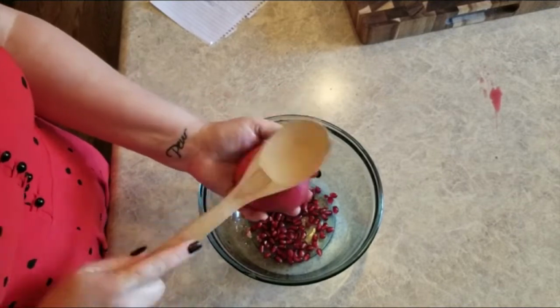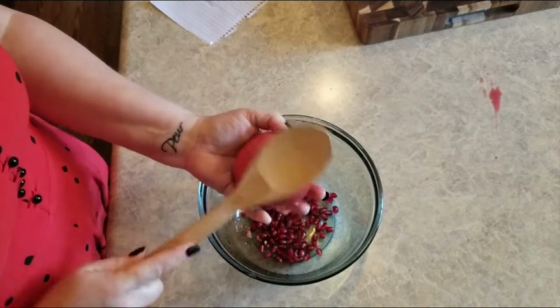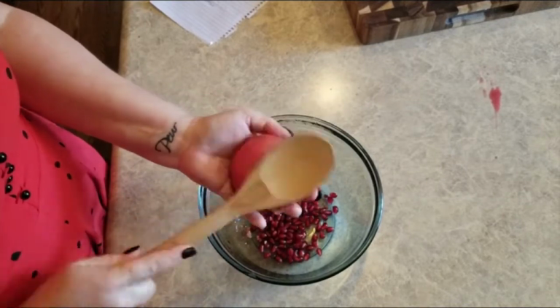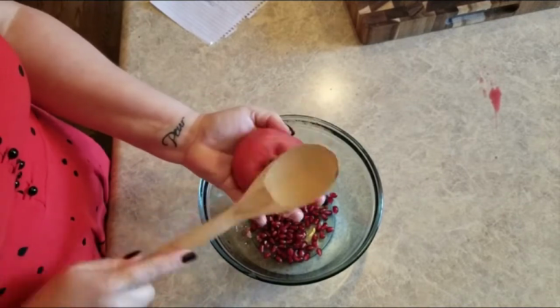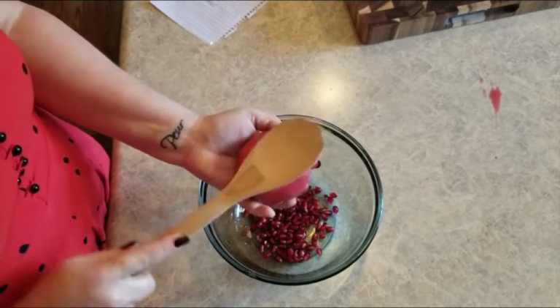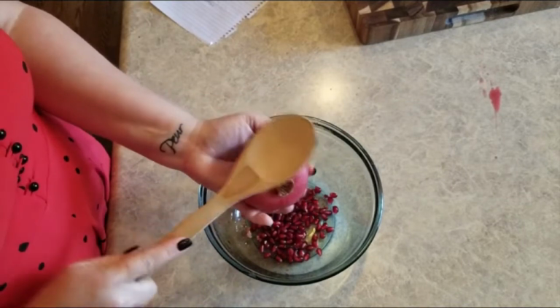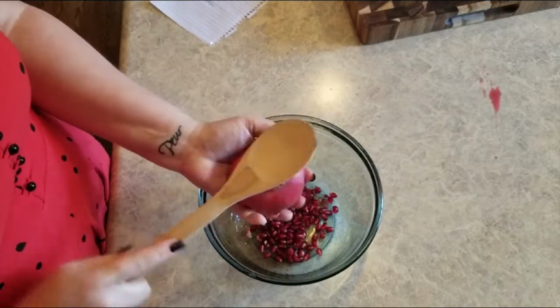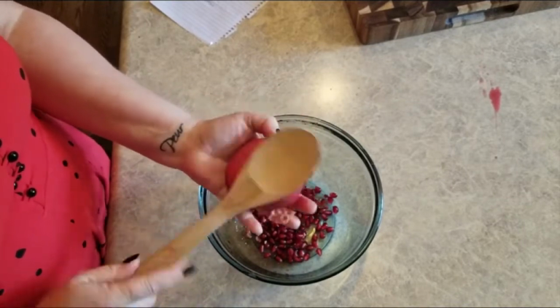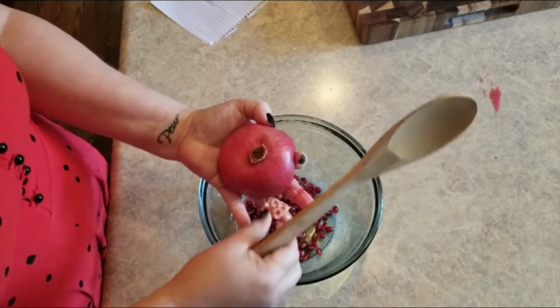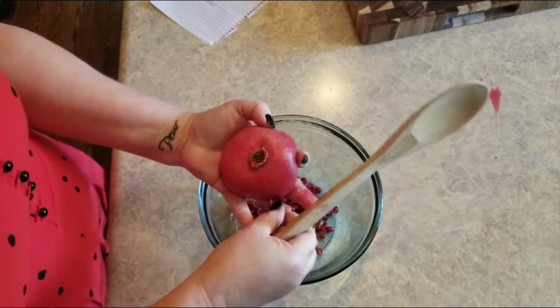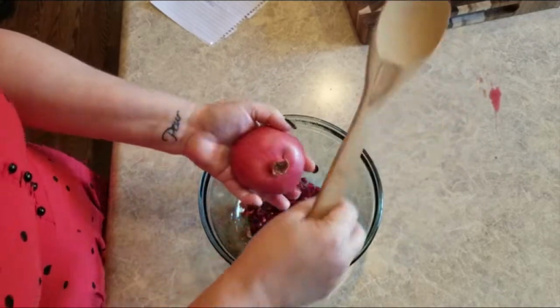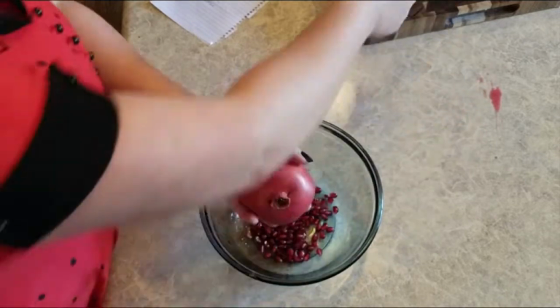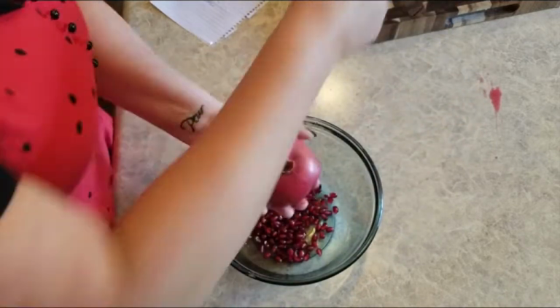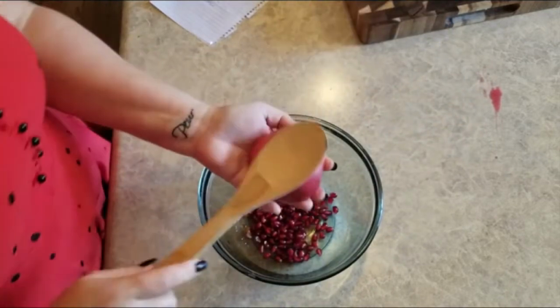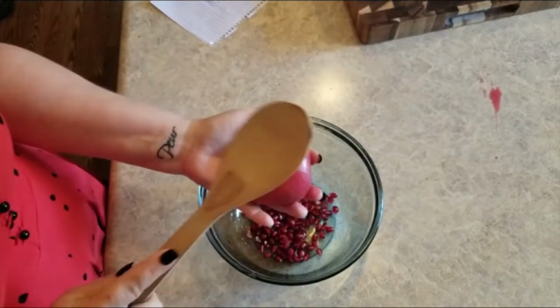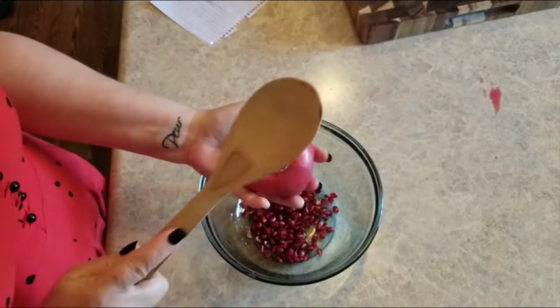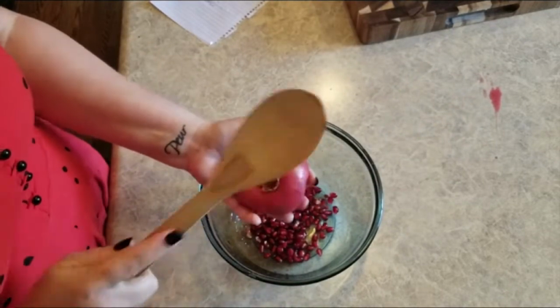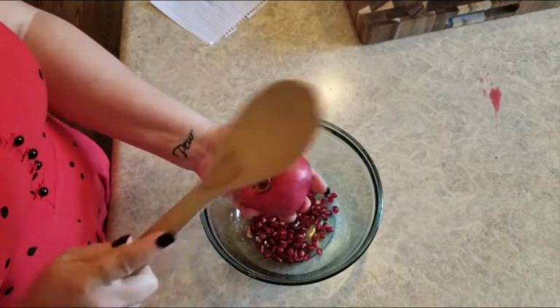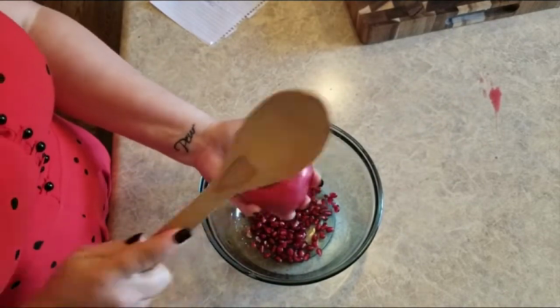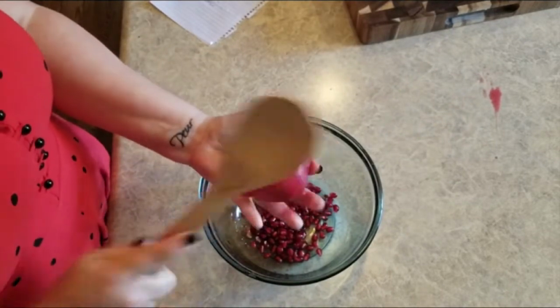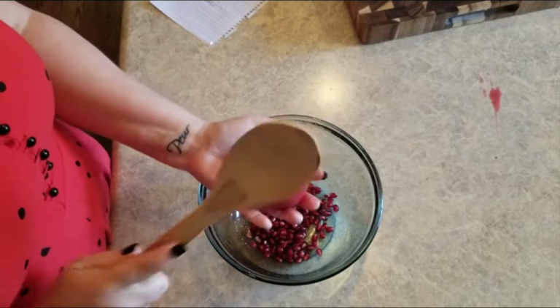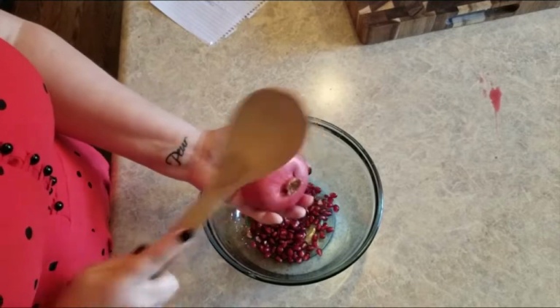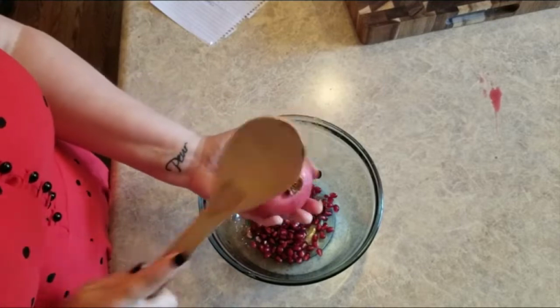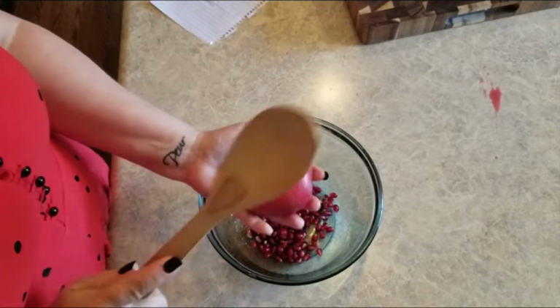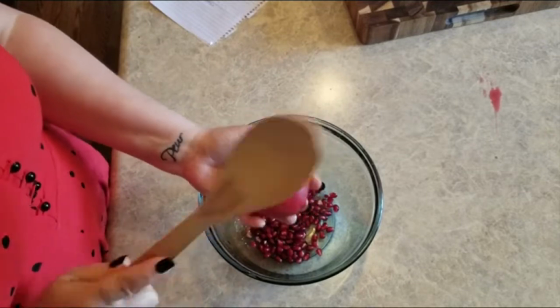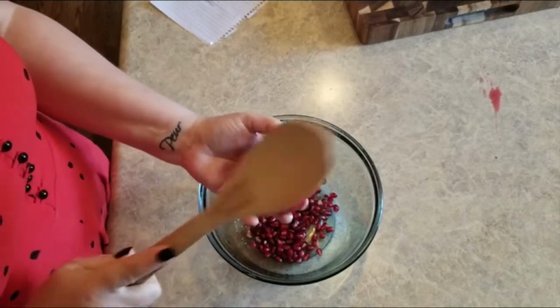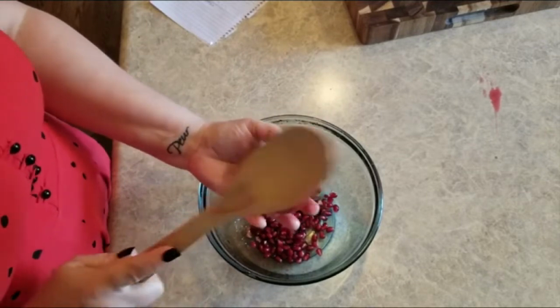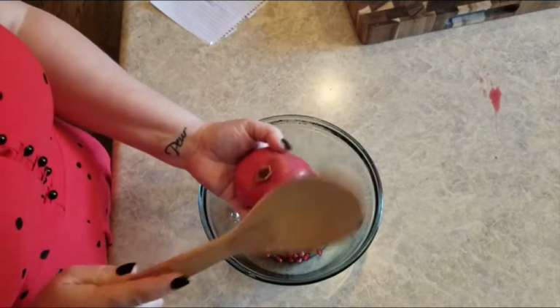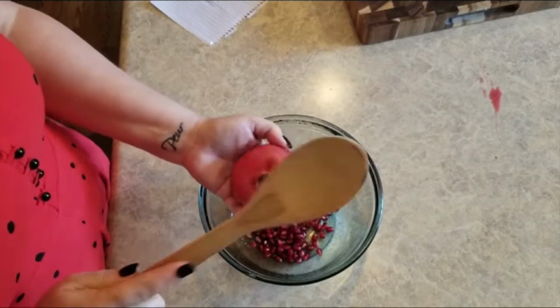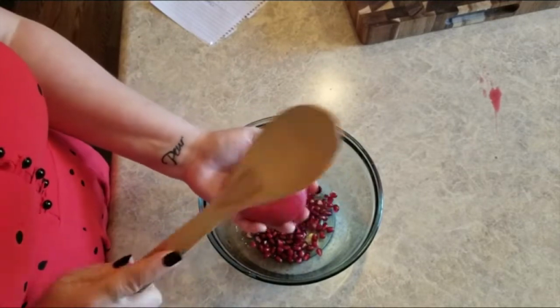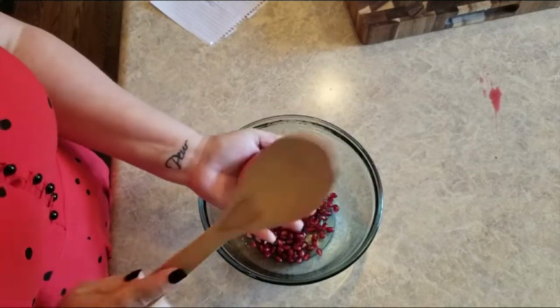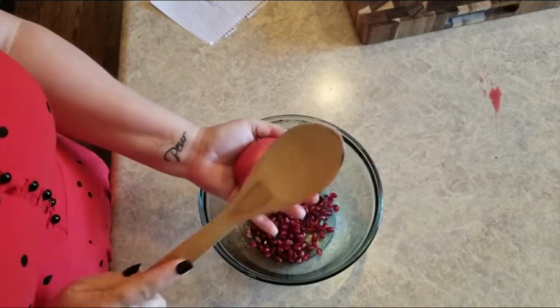One of my favorite things about these is you can keep them up to two months in the fridge. There's just a little piece of pith that came out — I'm just gonna toss that aside. And did you know a pomegranate tree can live over 200 years?